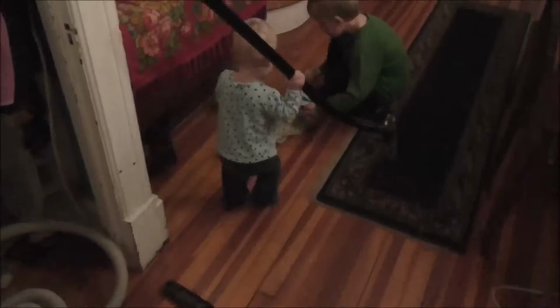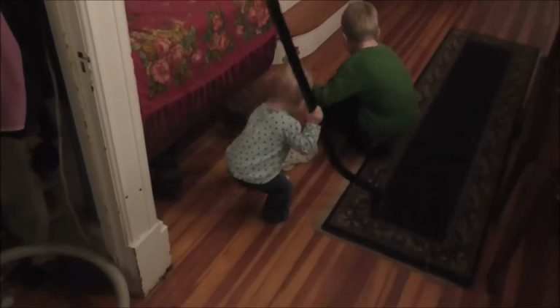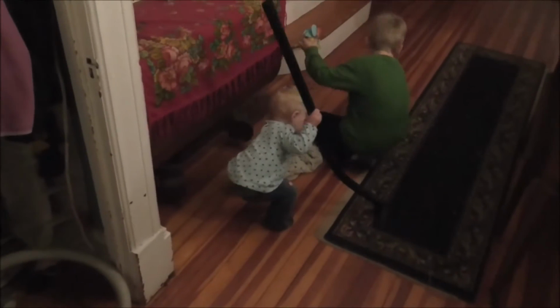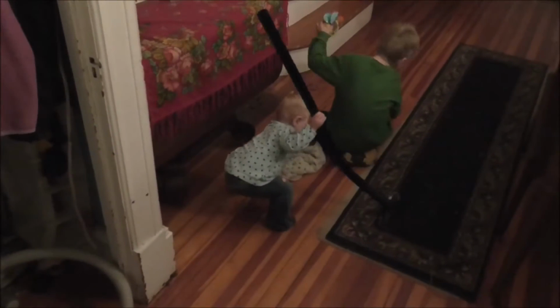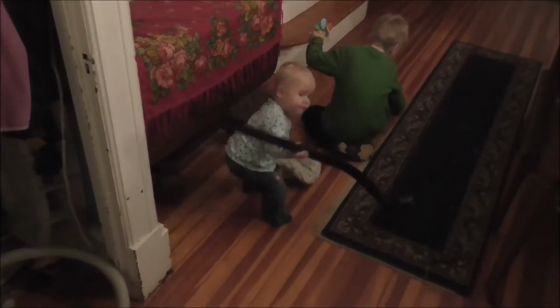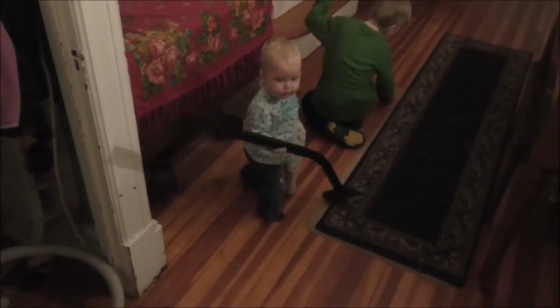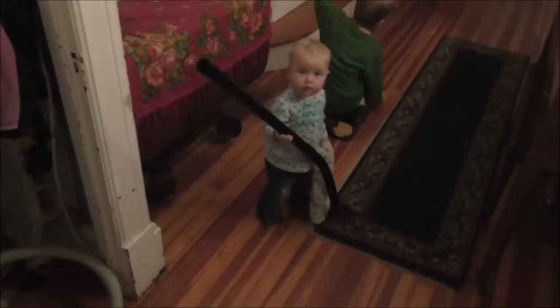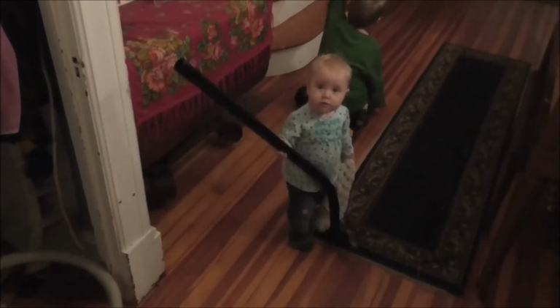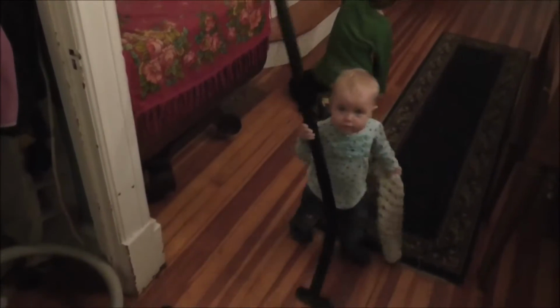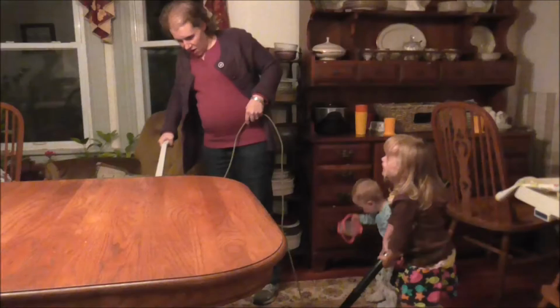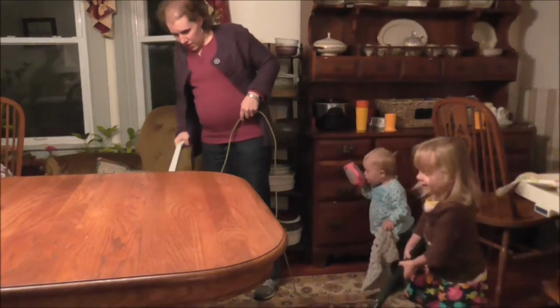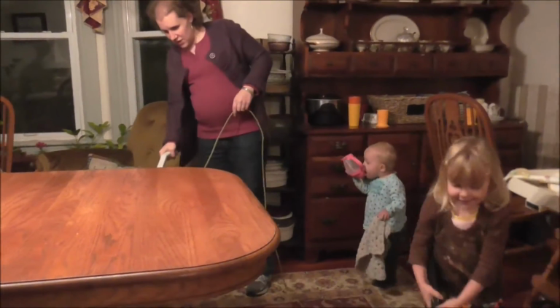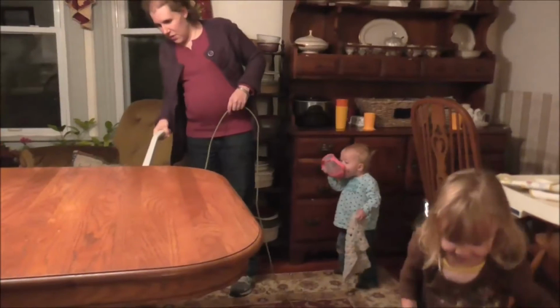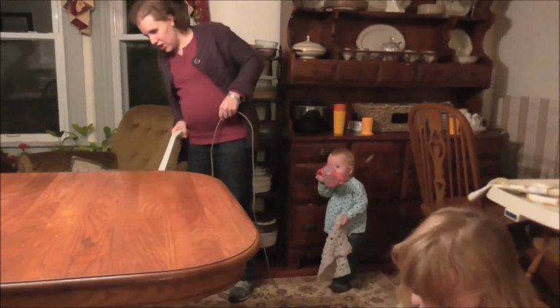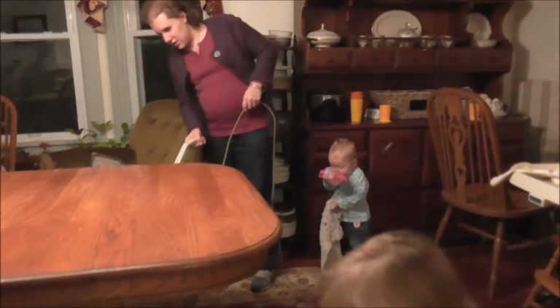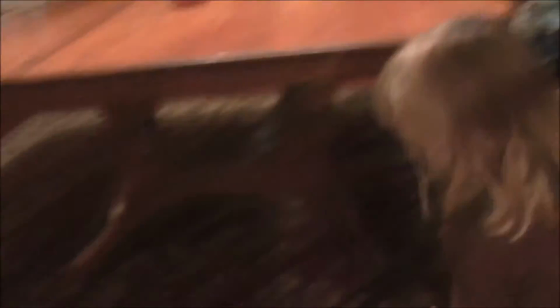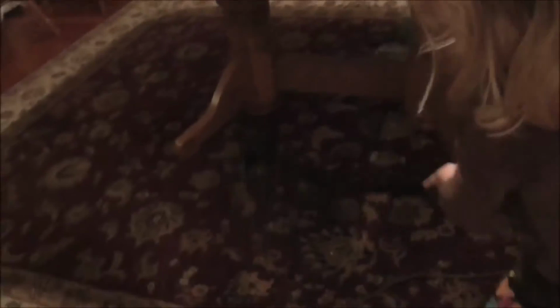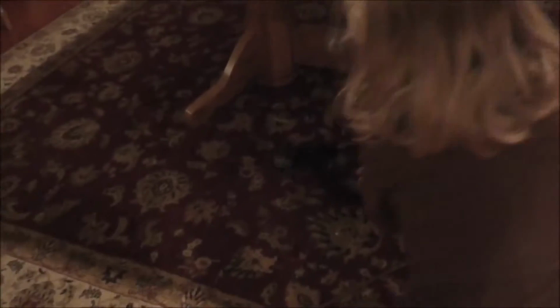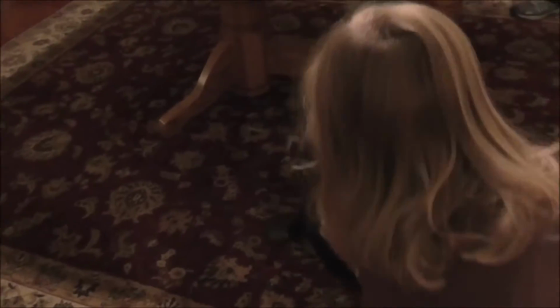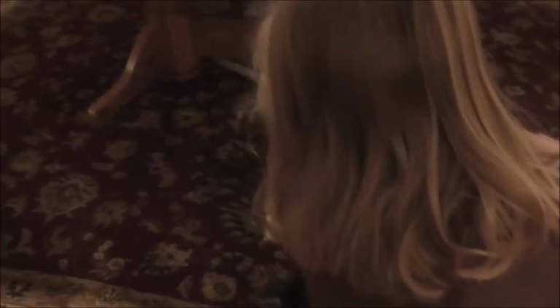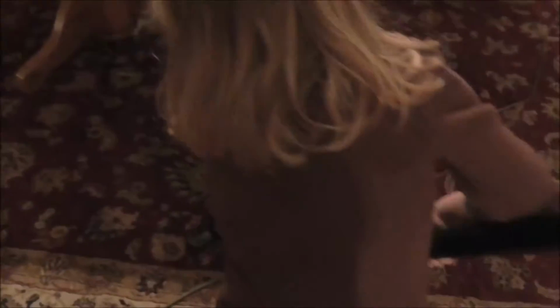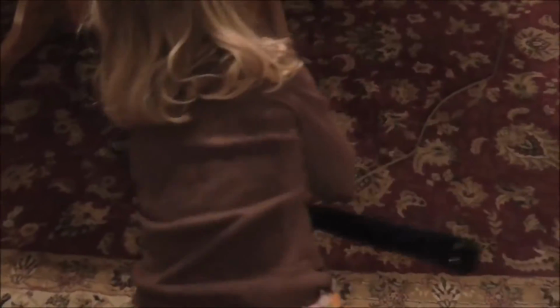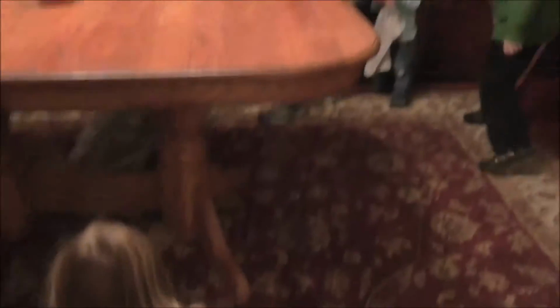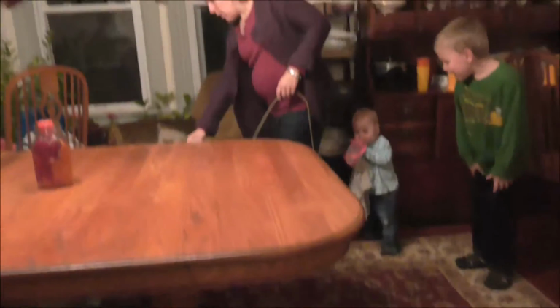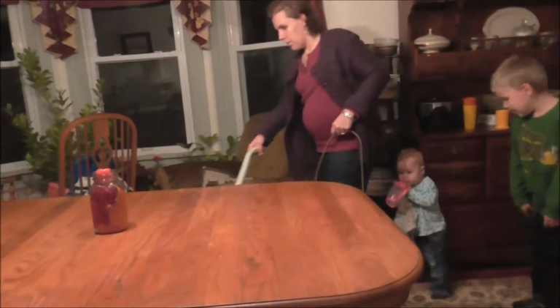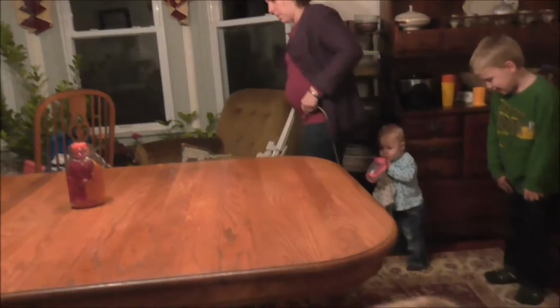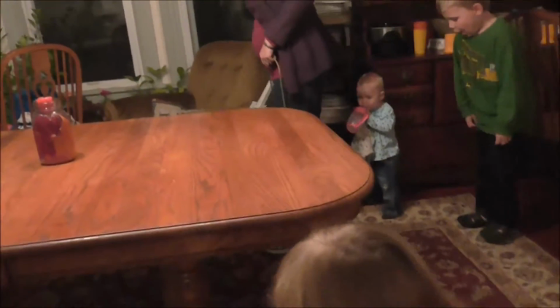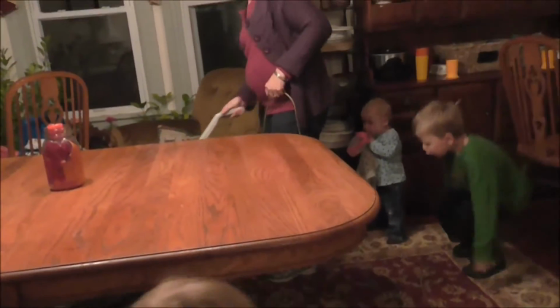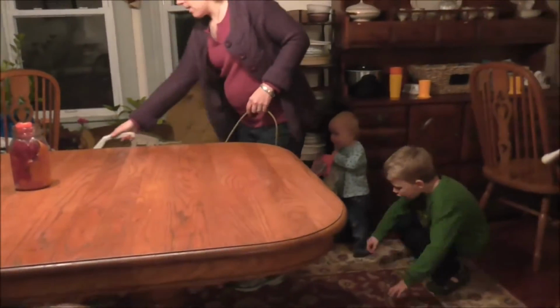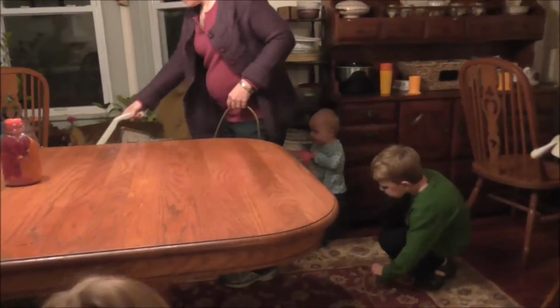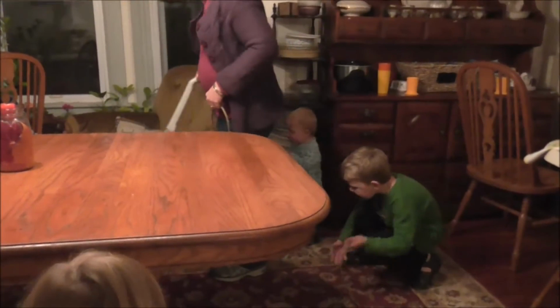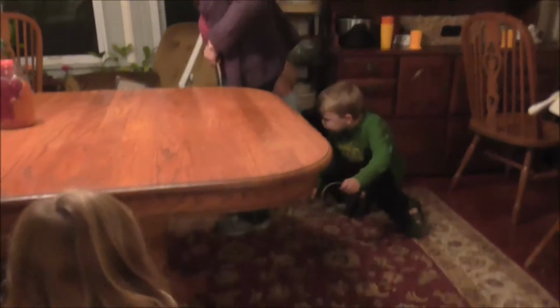Mommy is vacuuming over there, and Mary is pretending she's vacuuming too. Mommy is trying to suck all the dirties. Lydia is trying to vacuum with Mommy. There's Mary trying to get into all the action.